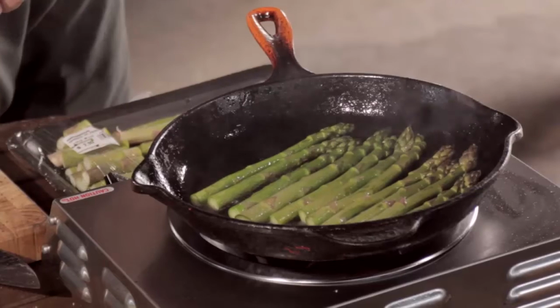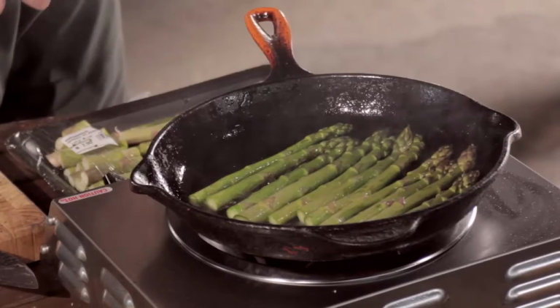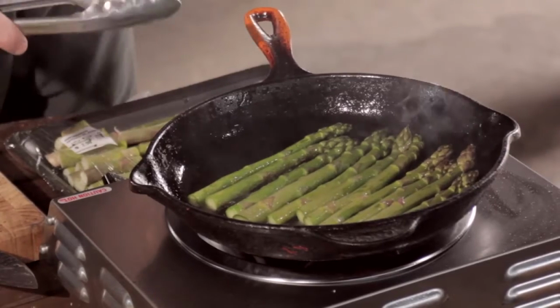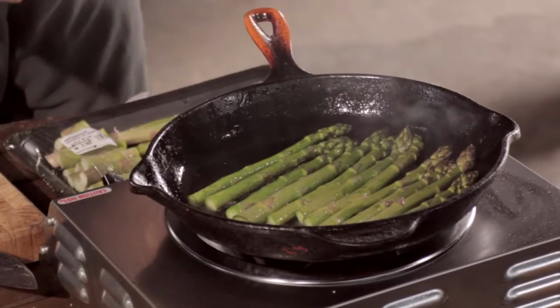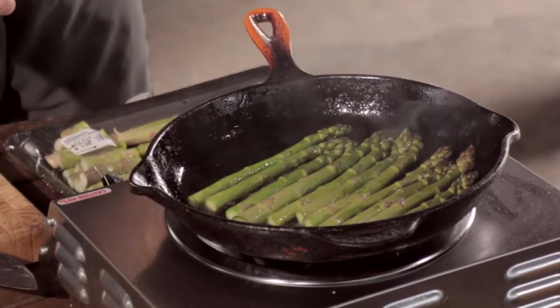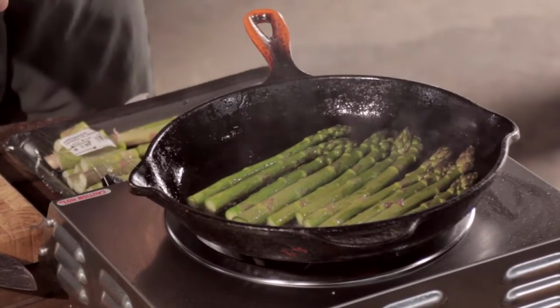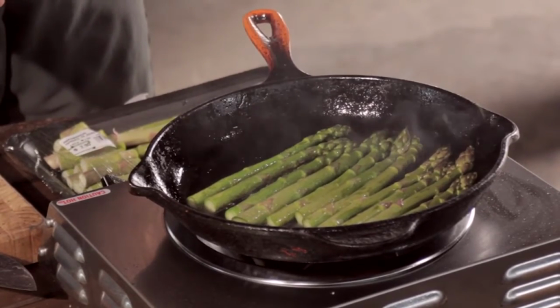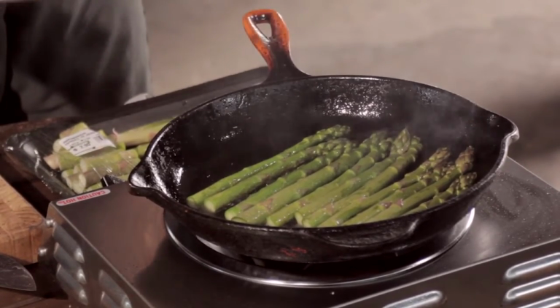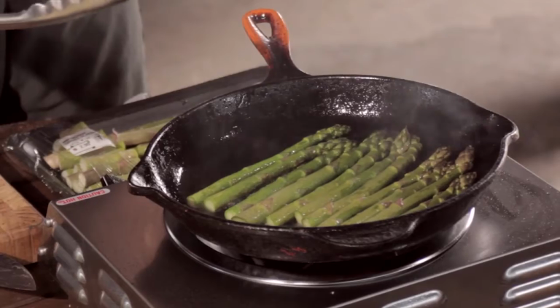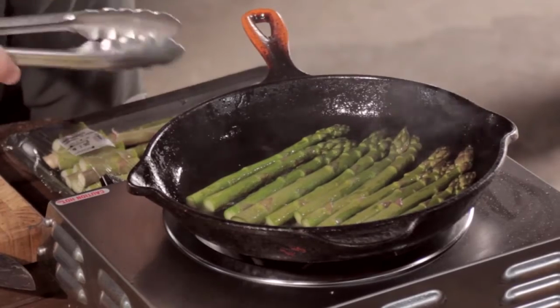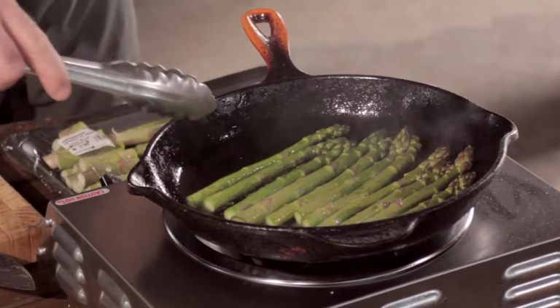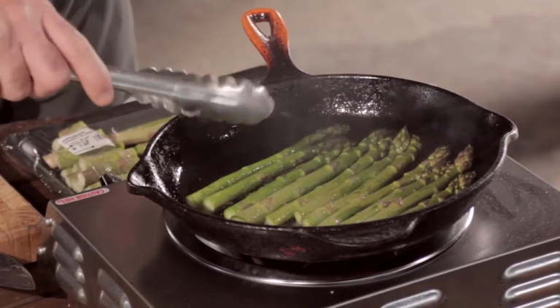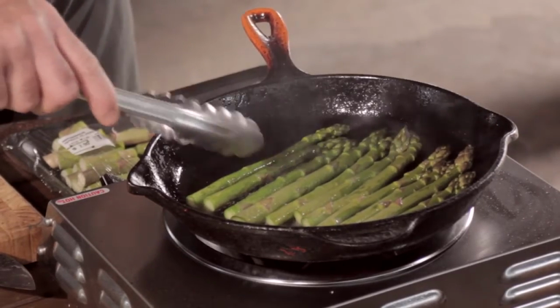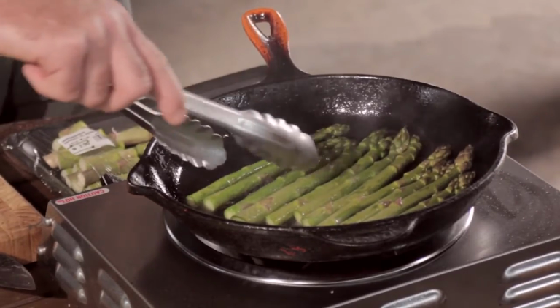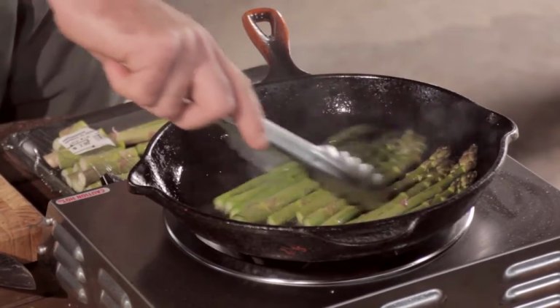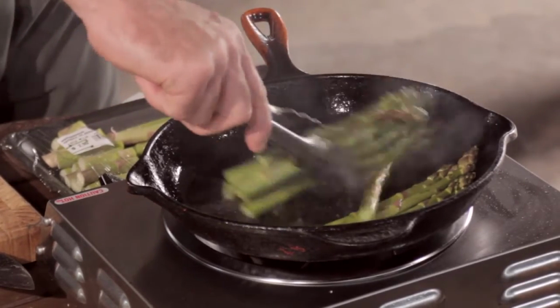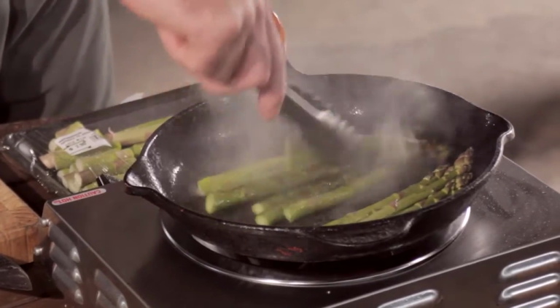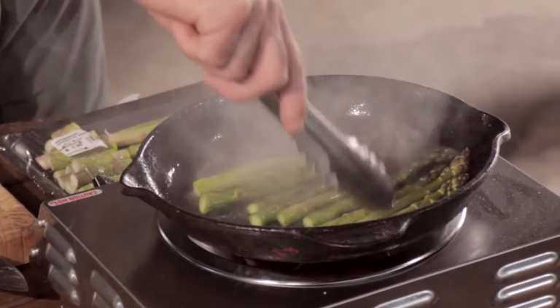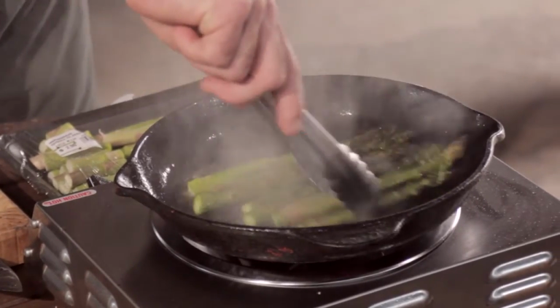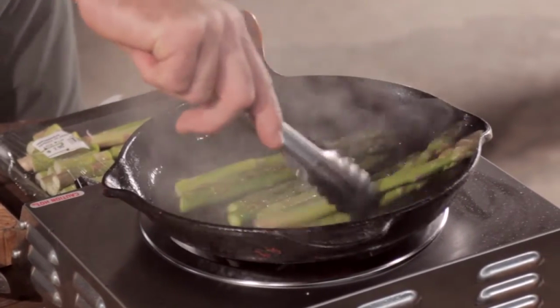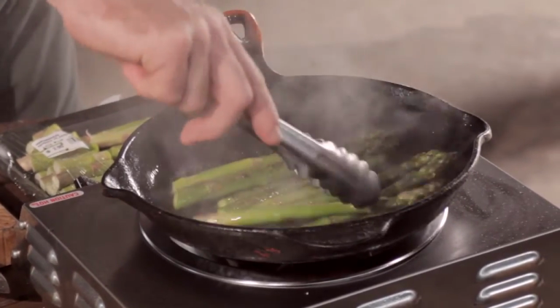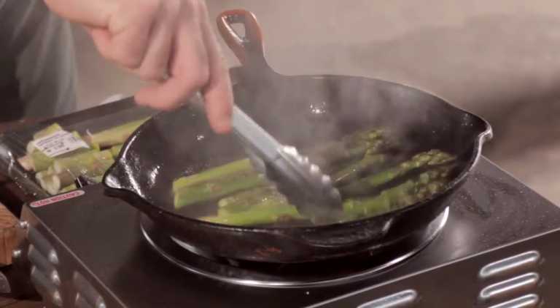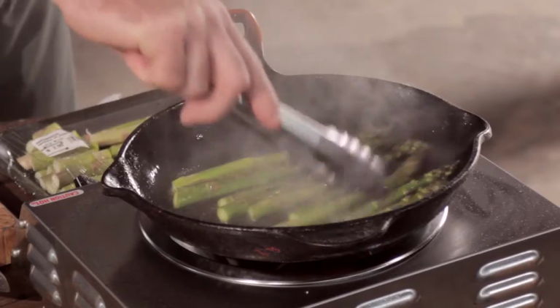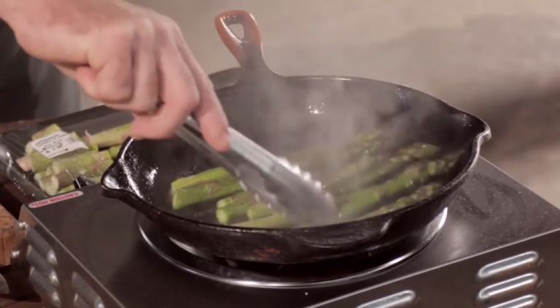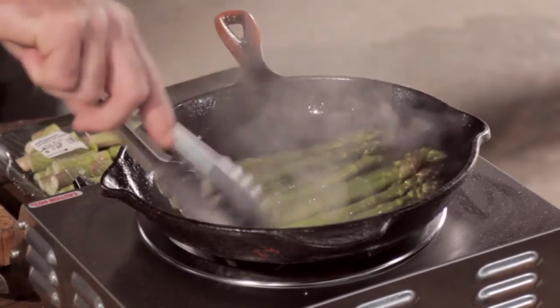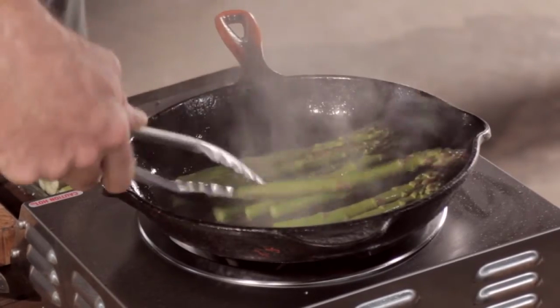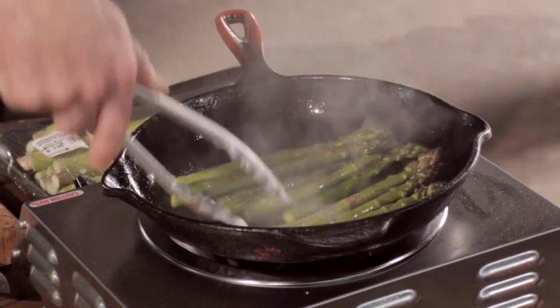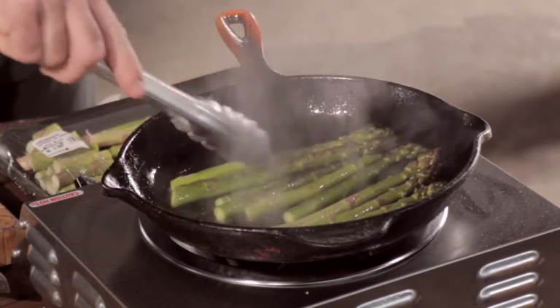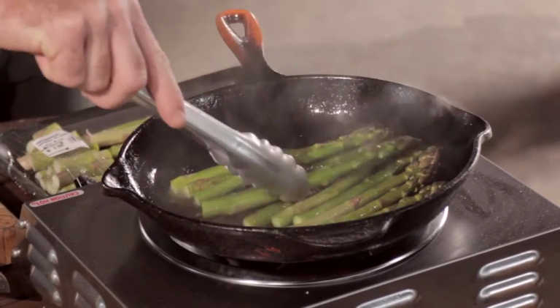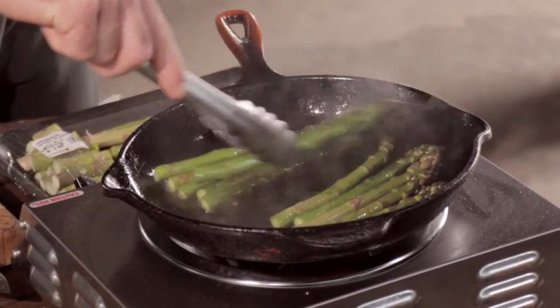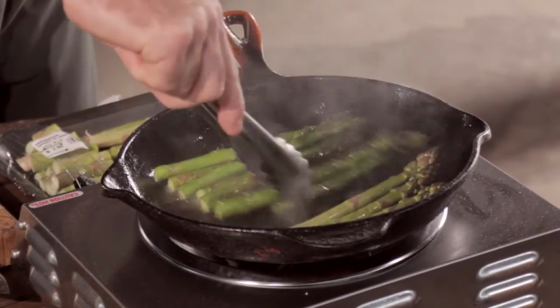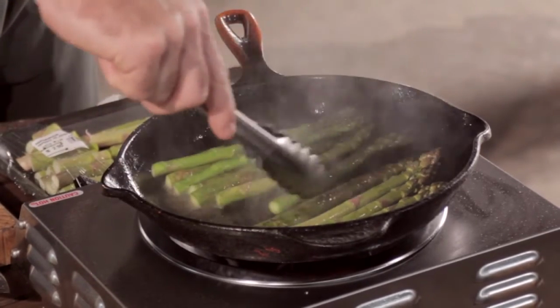I can smell it's starting to smell like toasted hazelnuts — that's an indication that it's starting to brown and it's ready to be flipped. I just do one motion with the tongs. See how the asparagus is starting to blister?